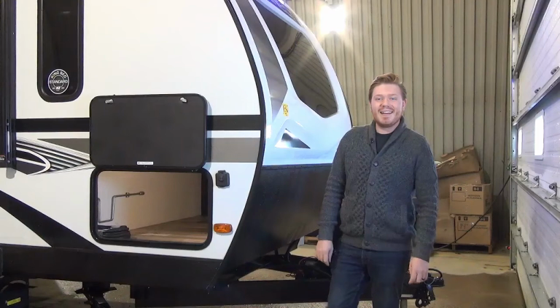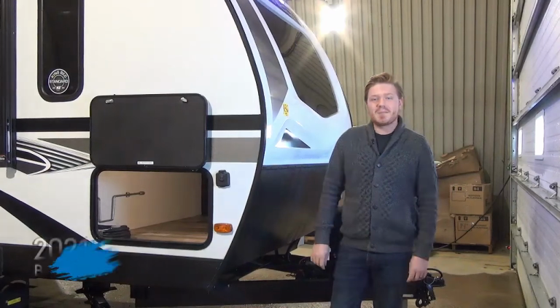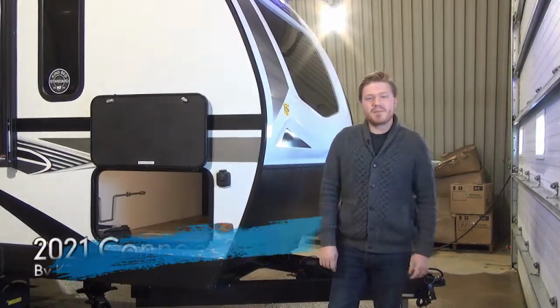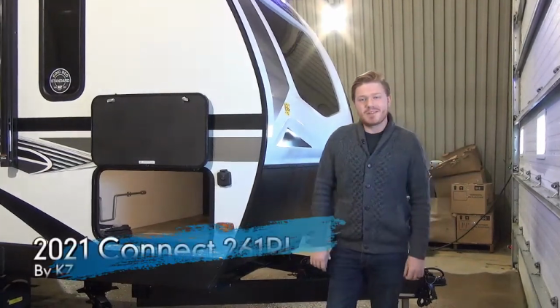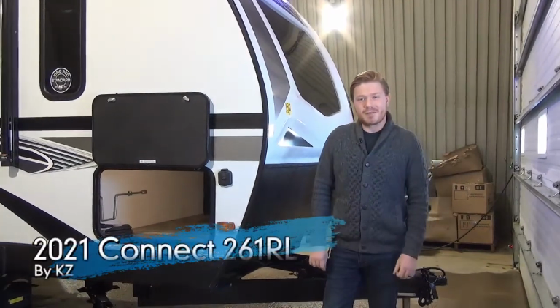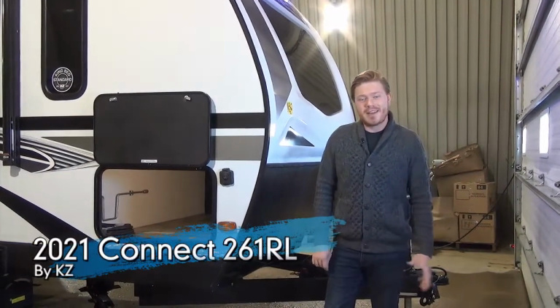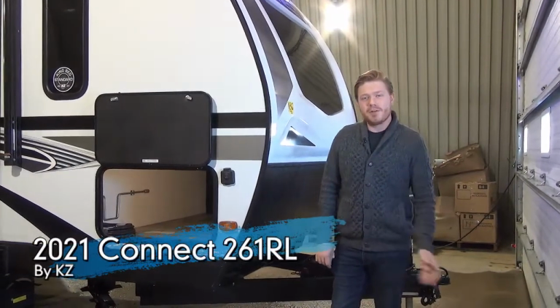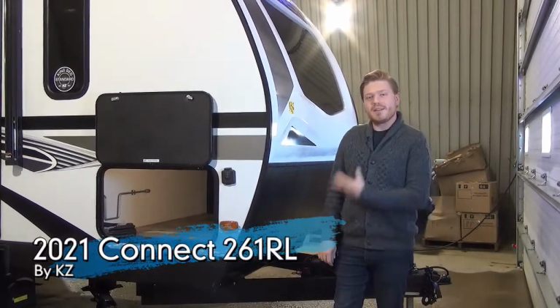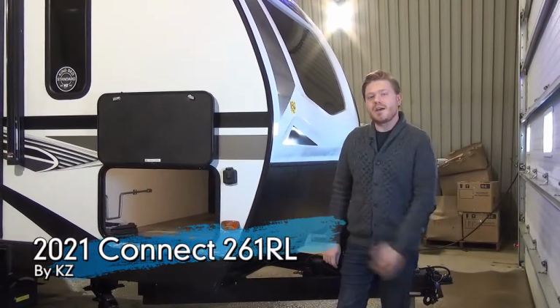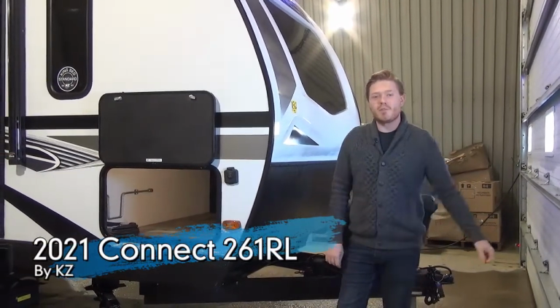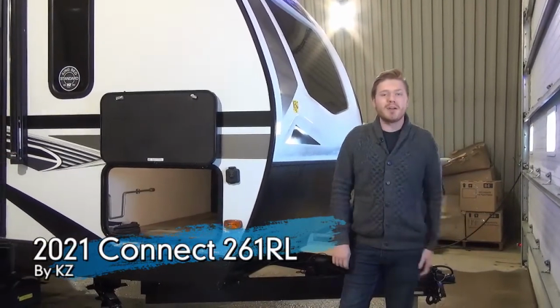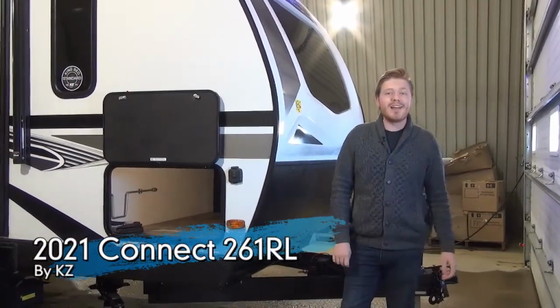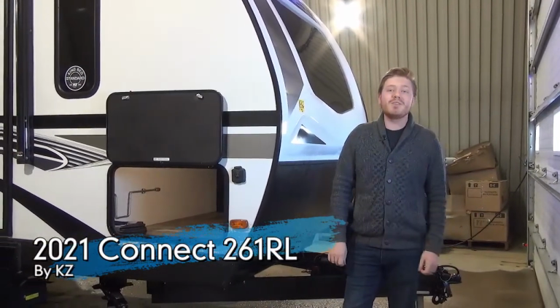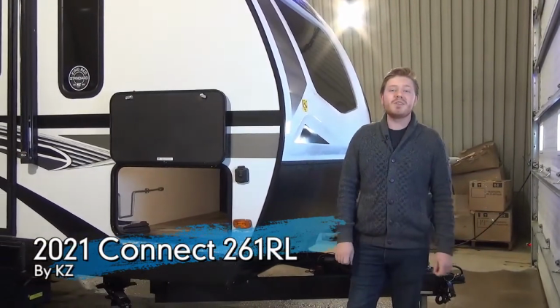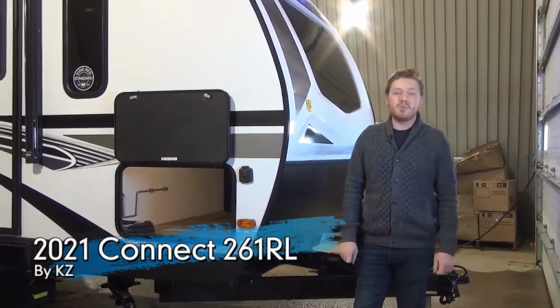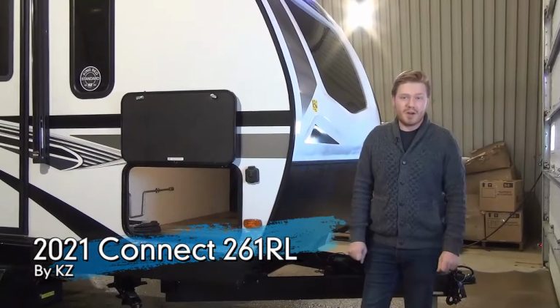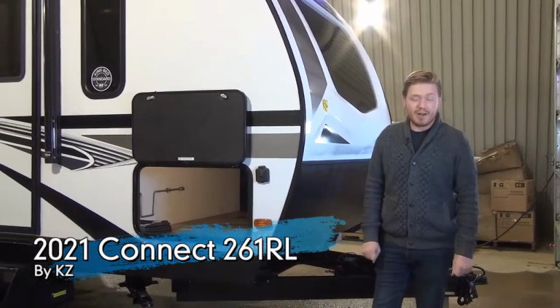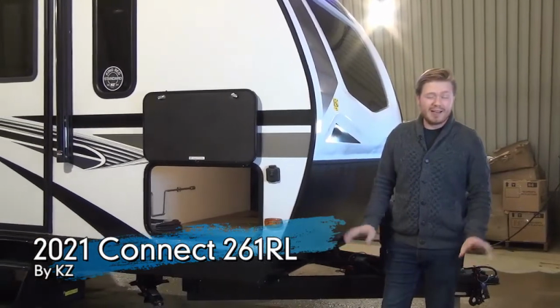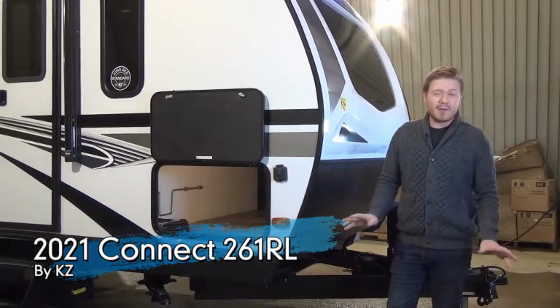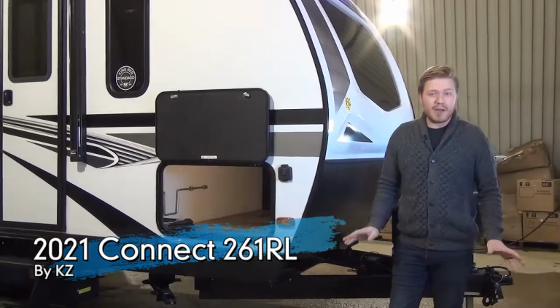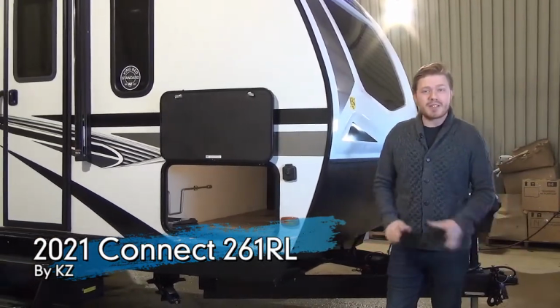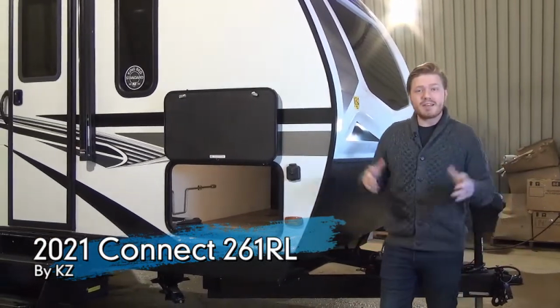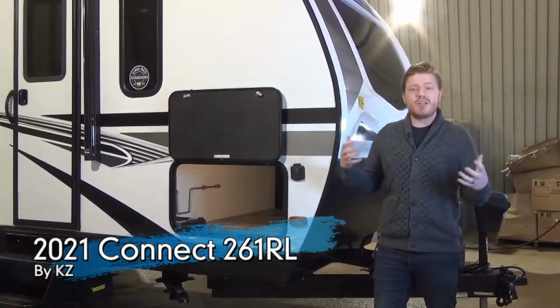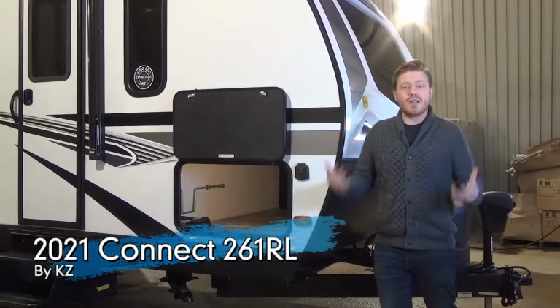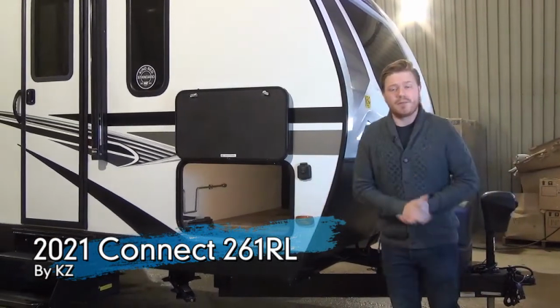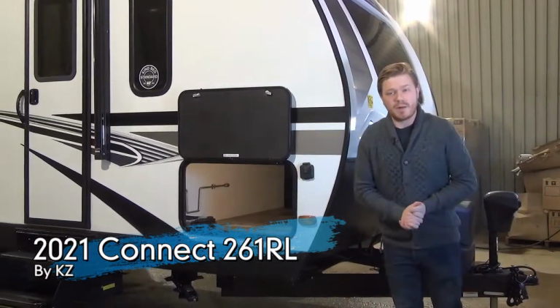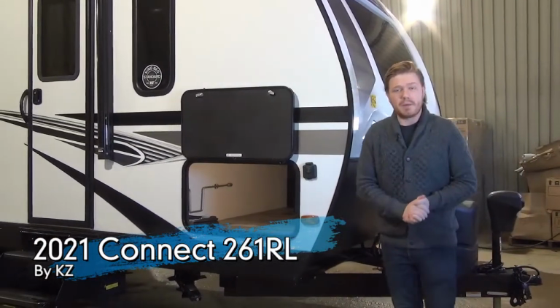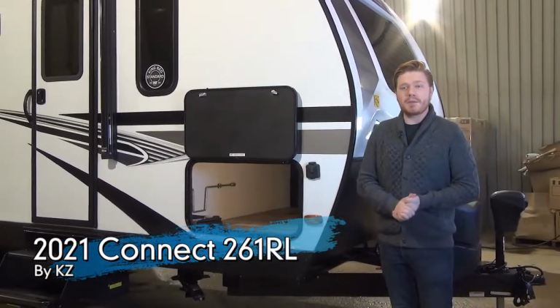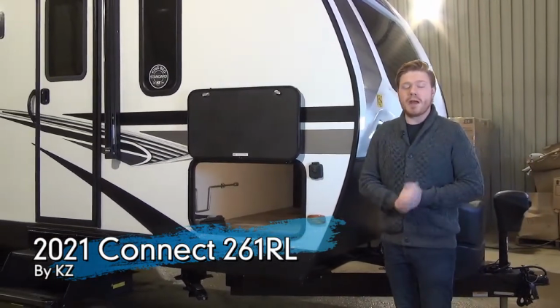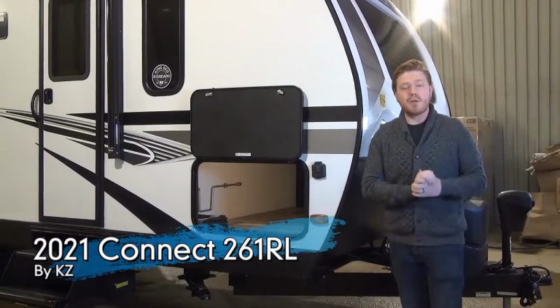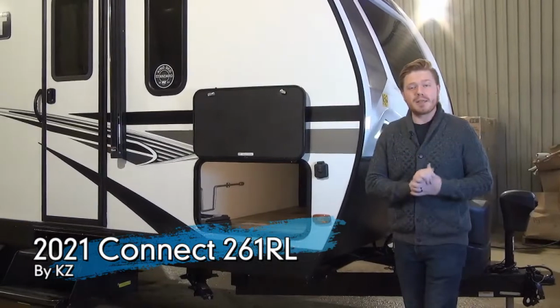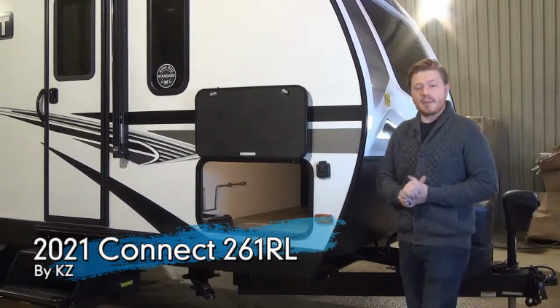Hey guys, Mac here from Miner's Leisure World. Today we're looking at the 2021 Kinect 261RL. There's a lot of ground to cover because Kinect has changed a lot for the 2021 models, which I'm really excited about.